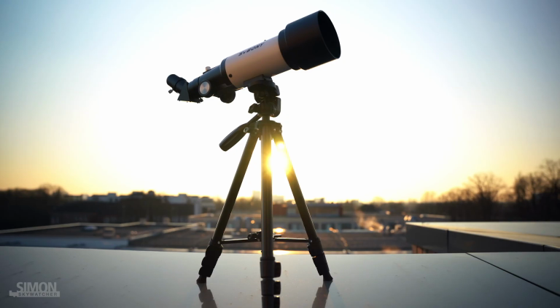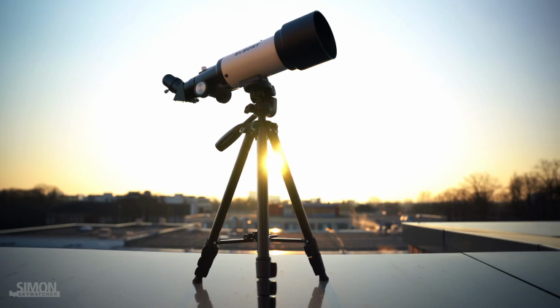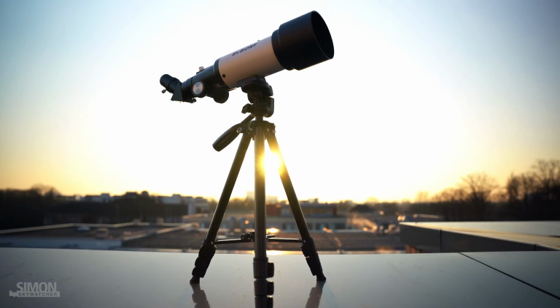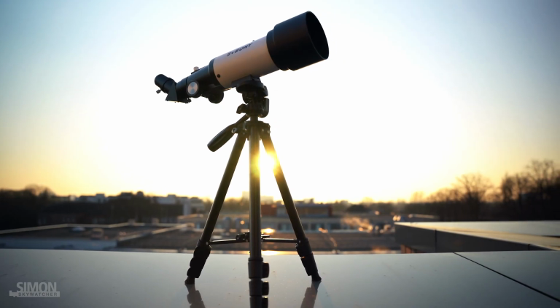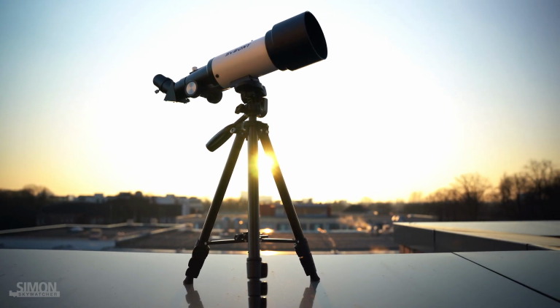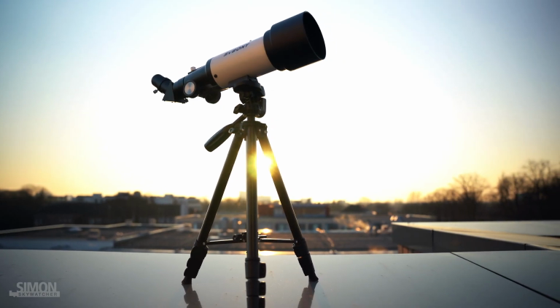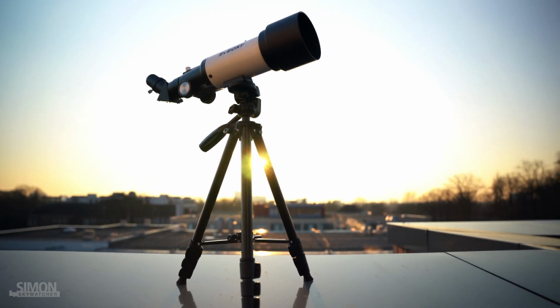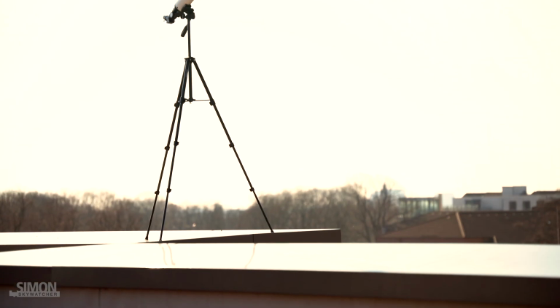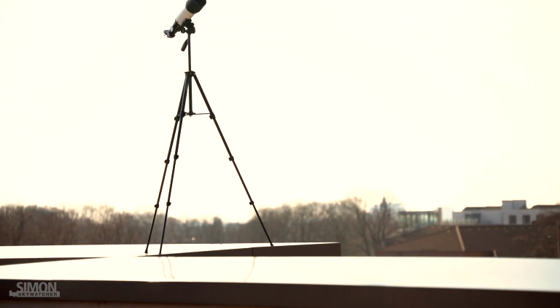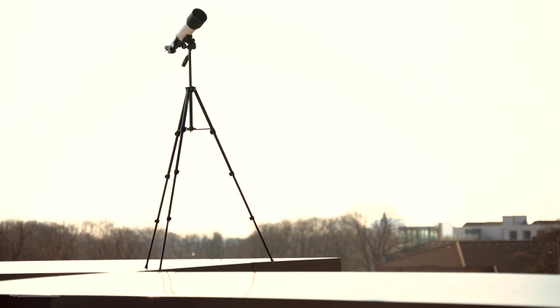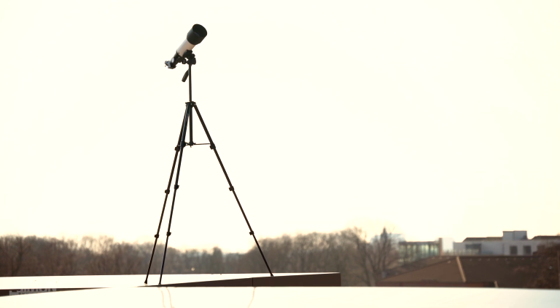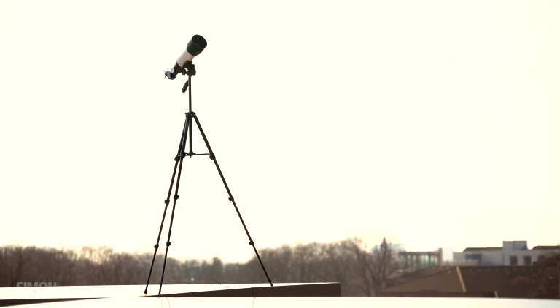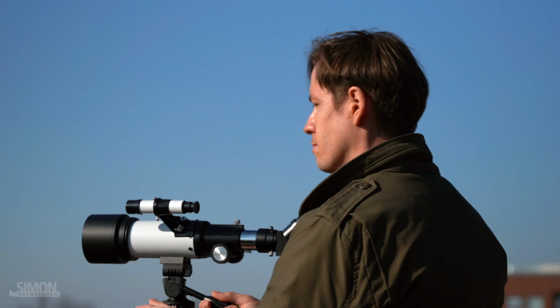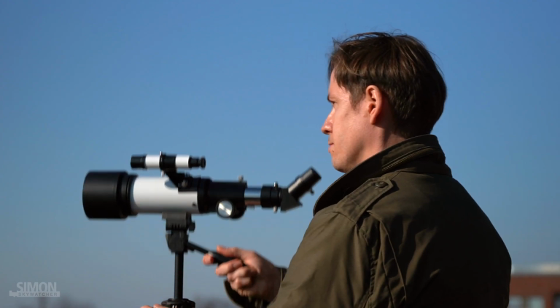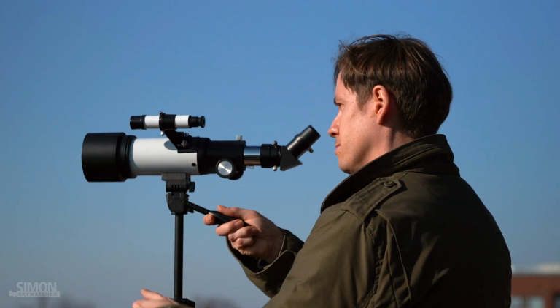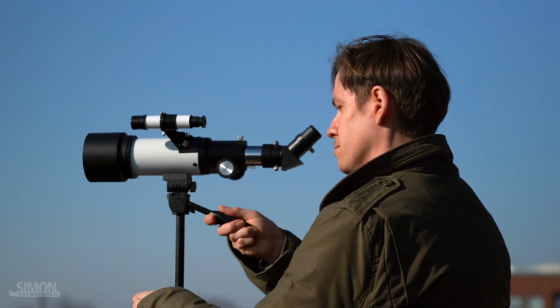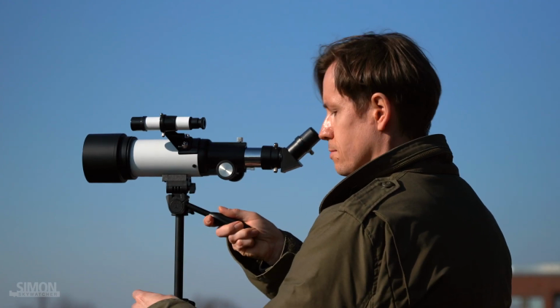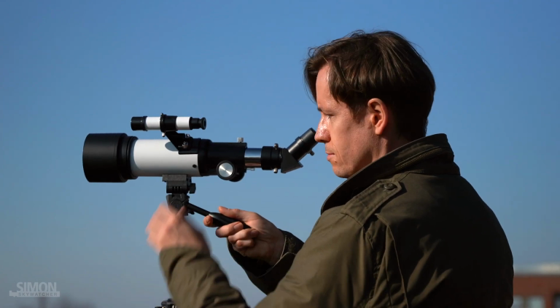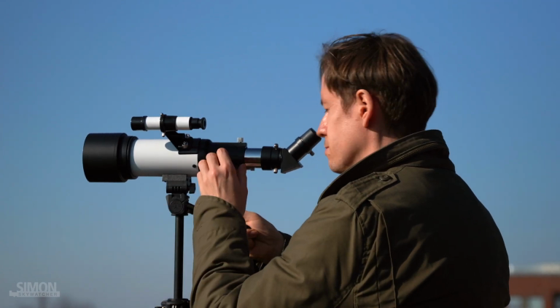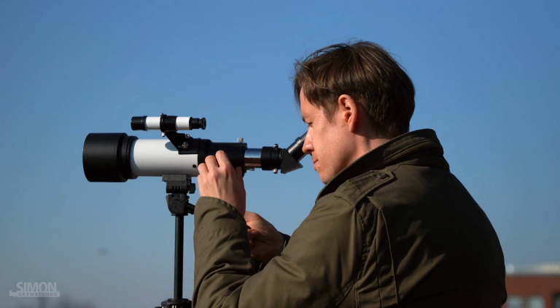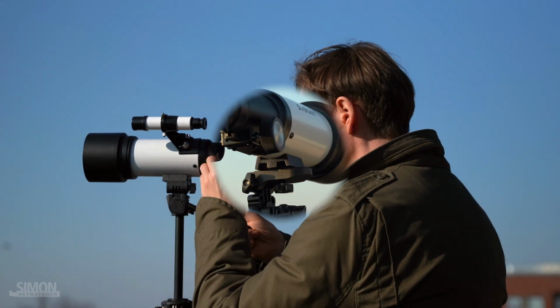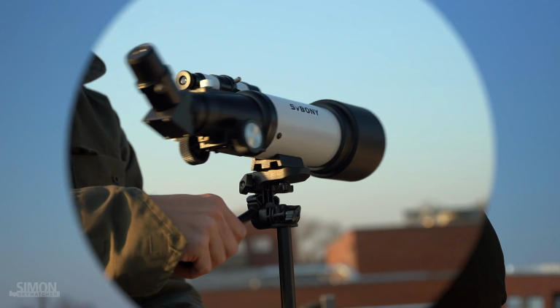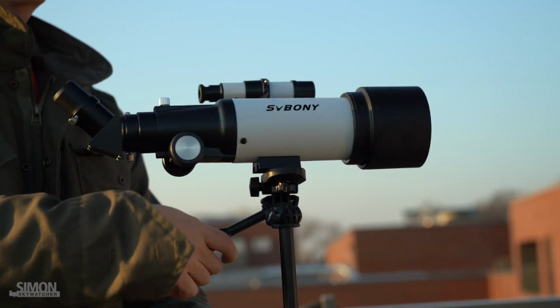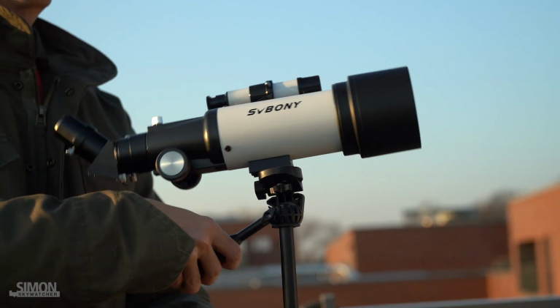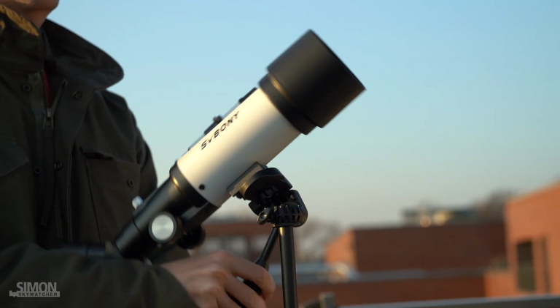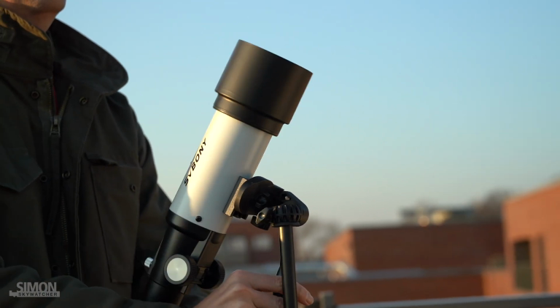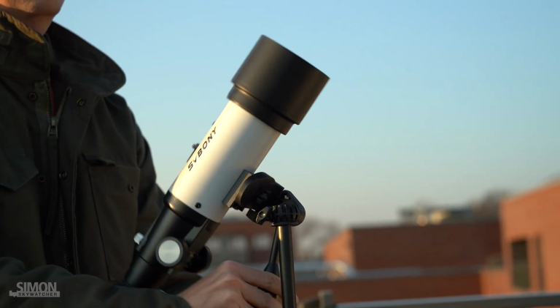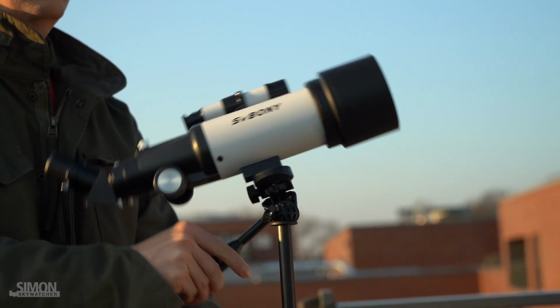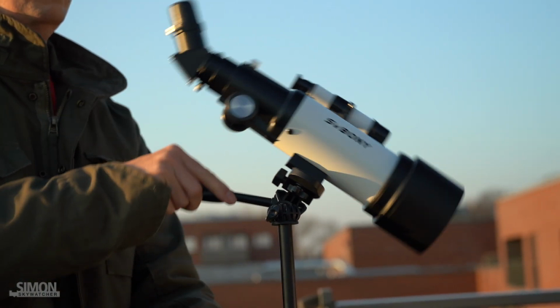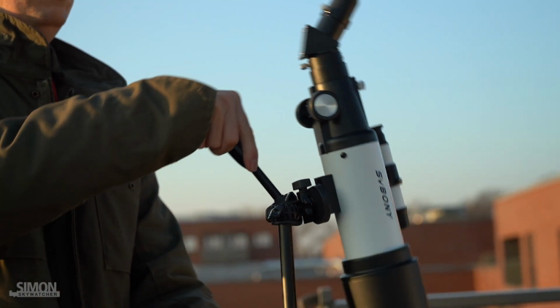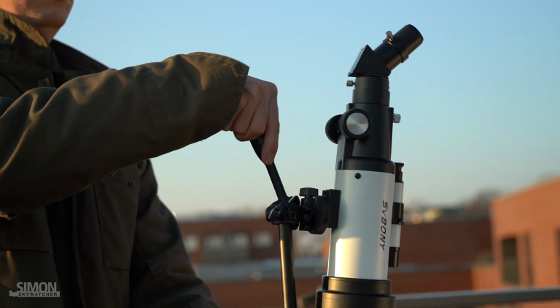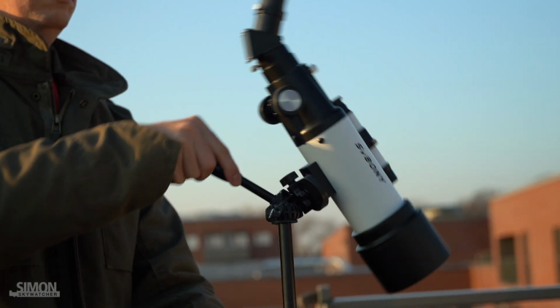The 18 inch high tripod can be extended to almost 55 inches, so everyone can look comfortably into the eyepiece. The tripod holds the telescope well and can be easily moved in all directions.